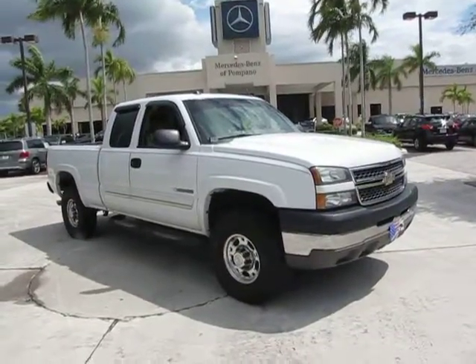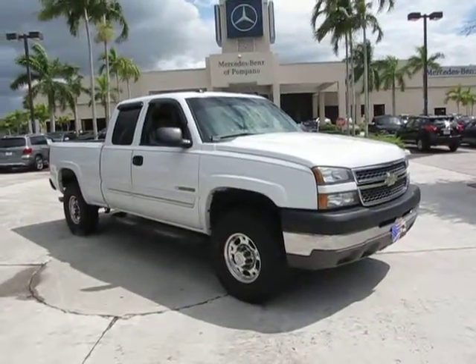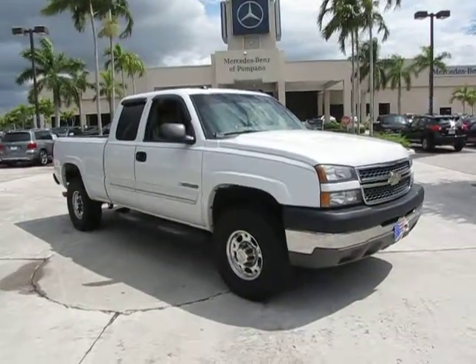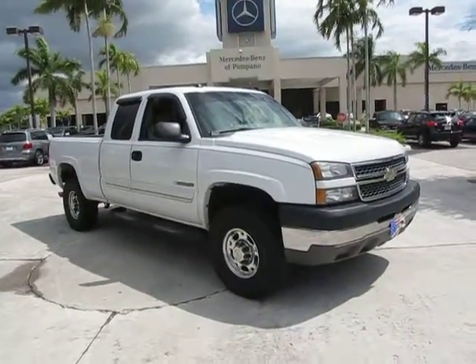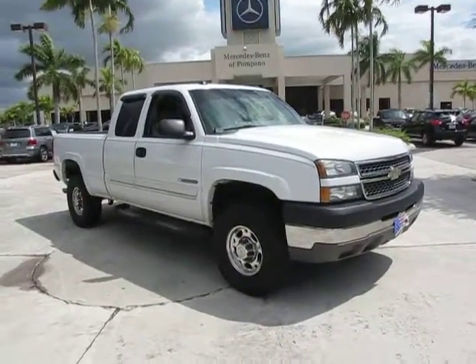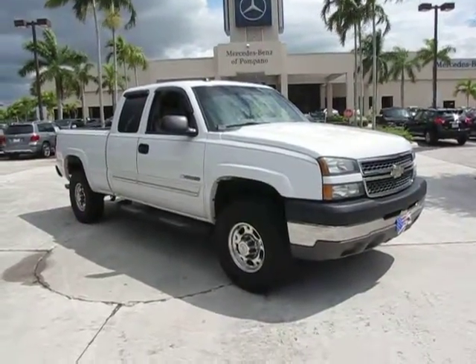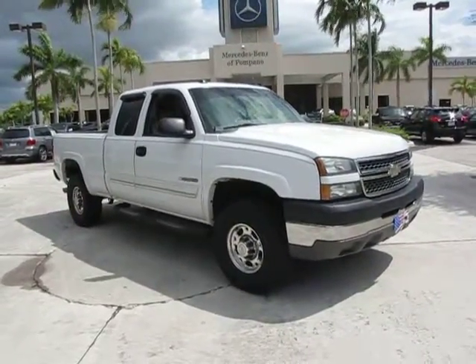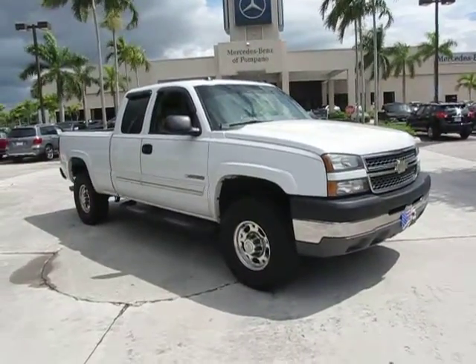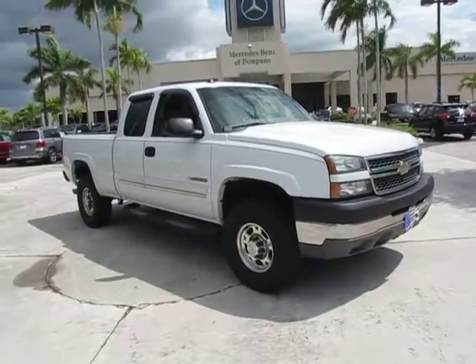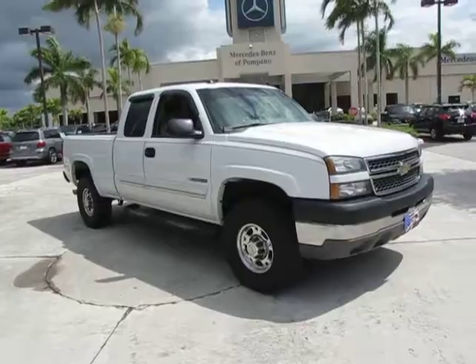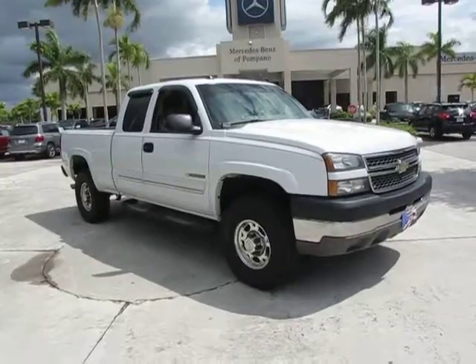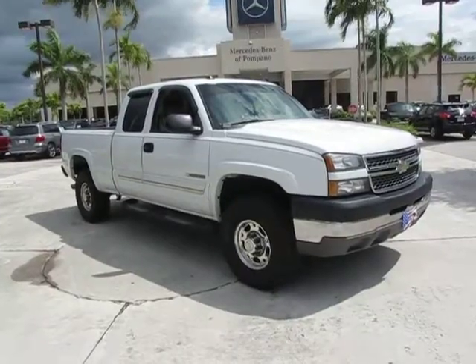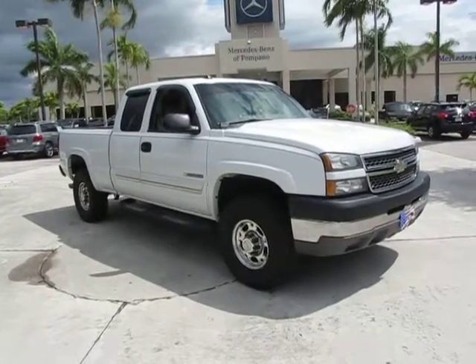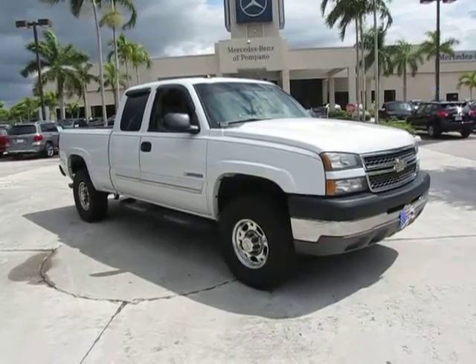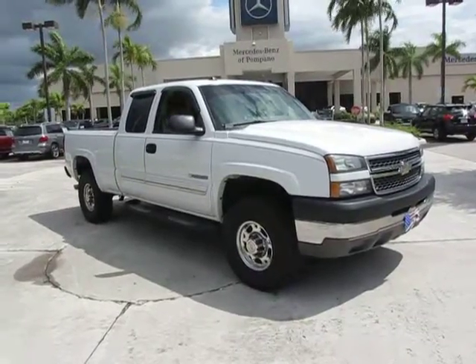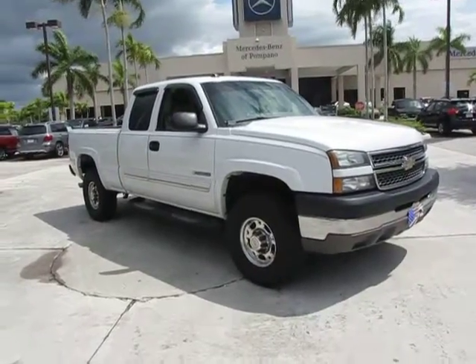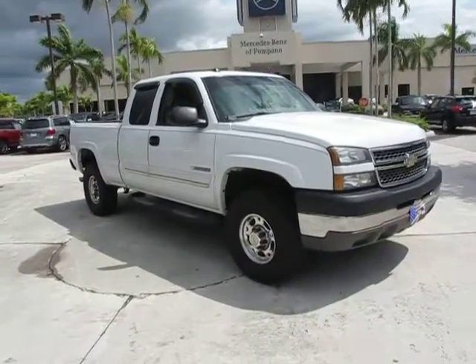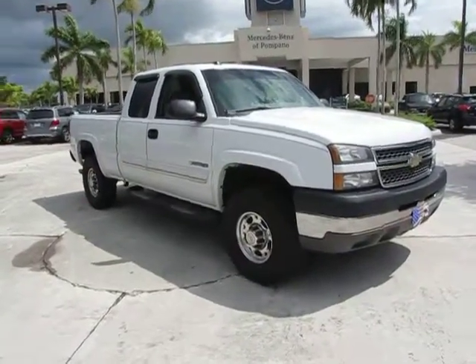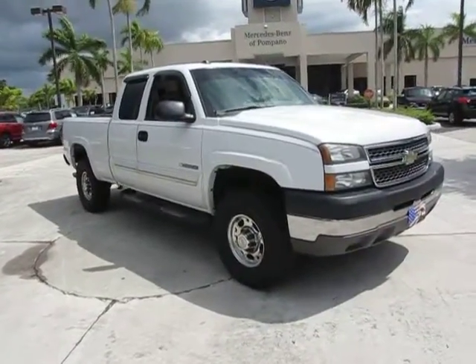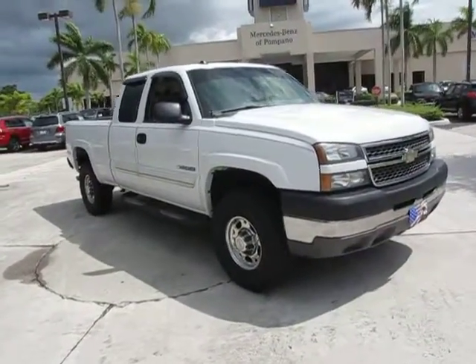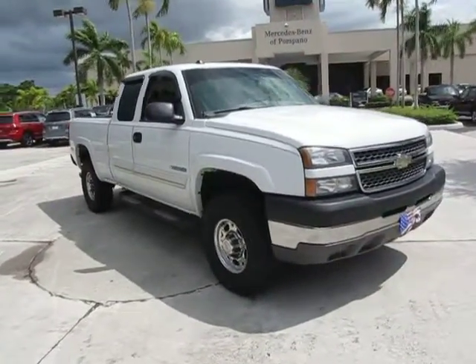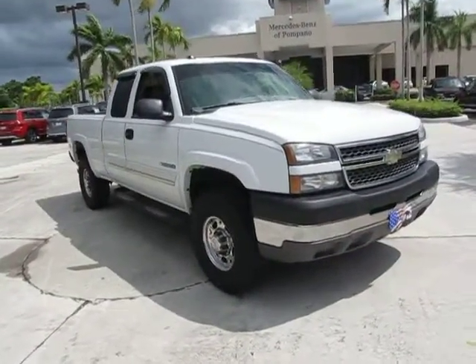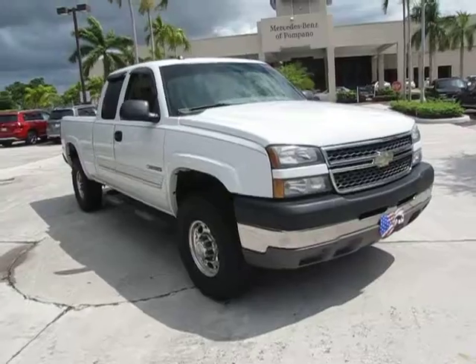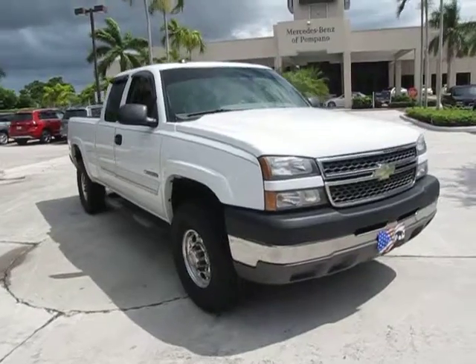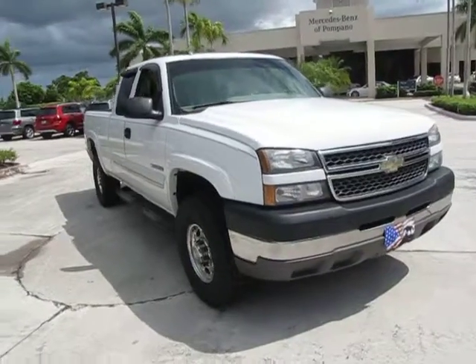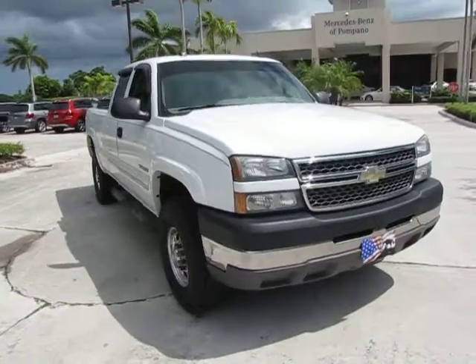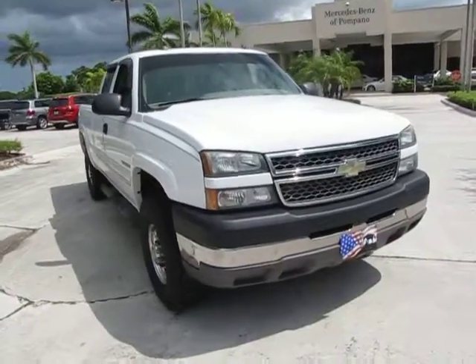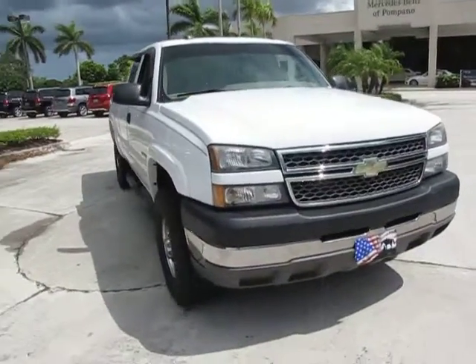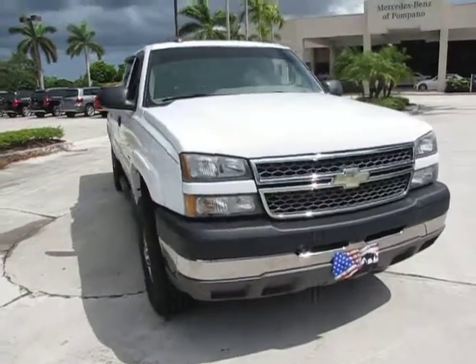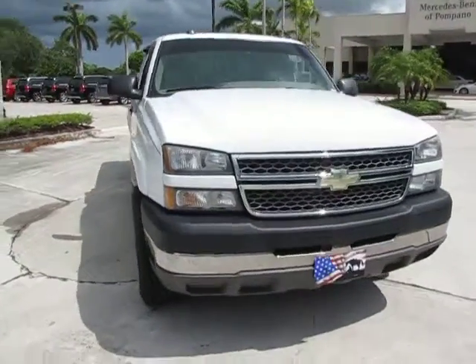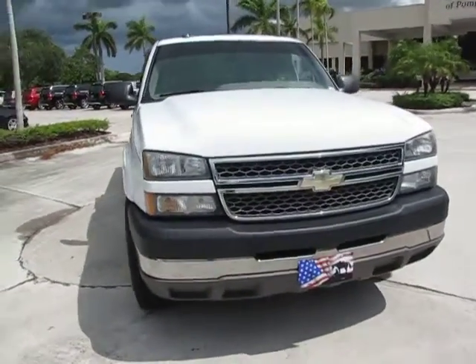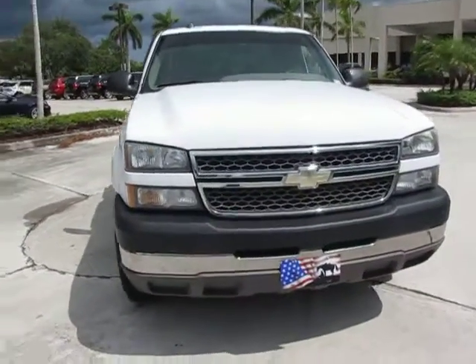Hello everybody, once again, this is Russ Kerr at Mercedes-Benz of Copenhagen. Right now I'd like to show you a 2005 Chevy Silverado 1500 HD.